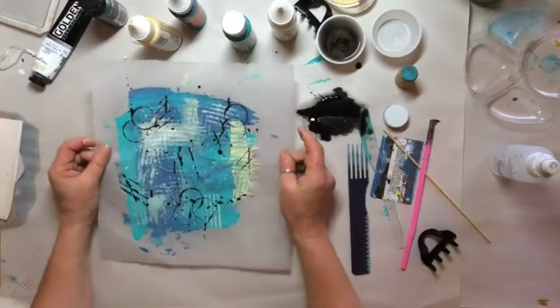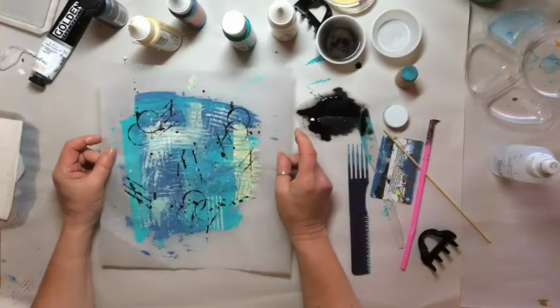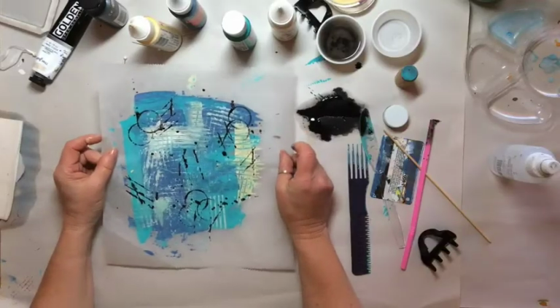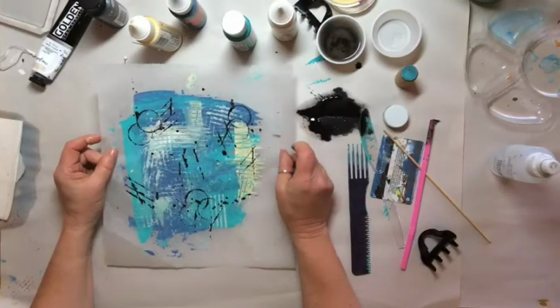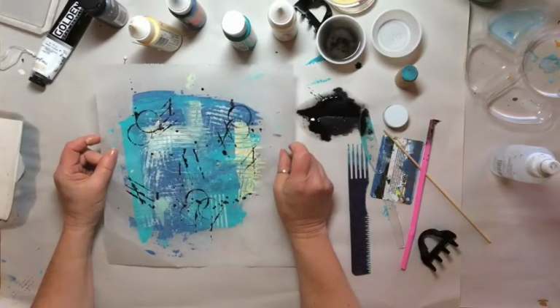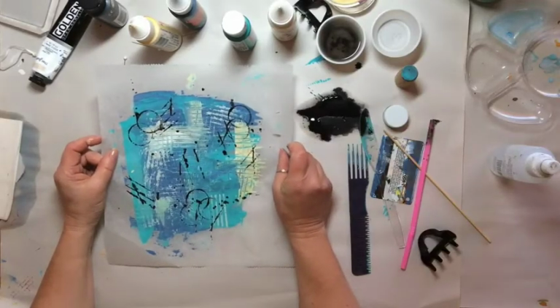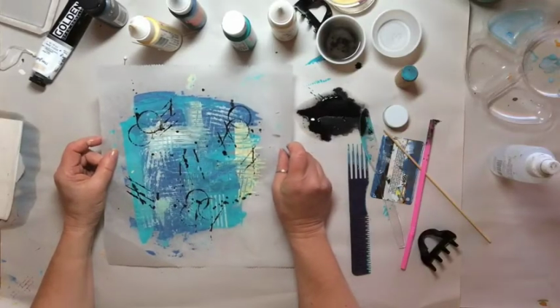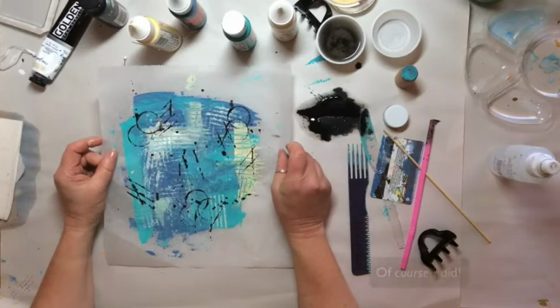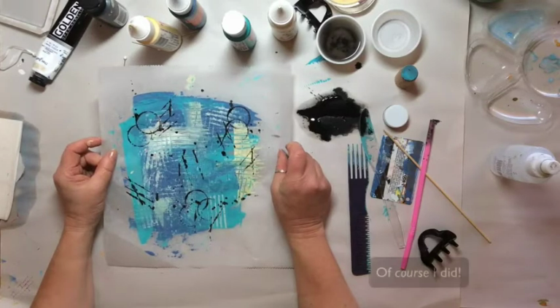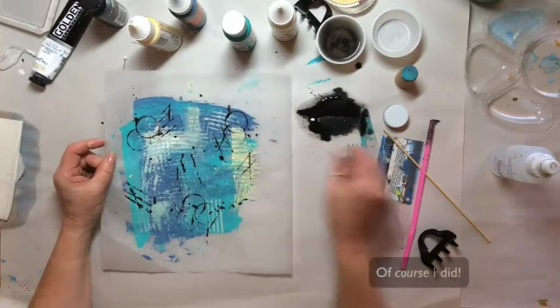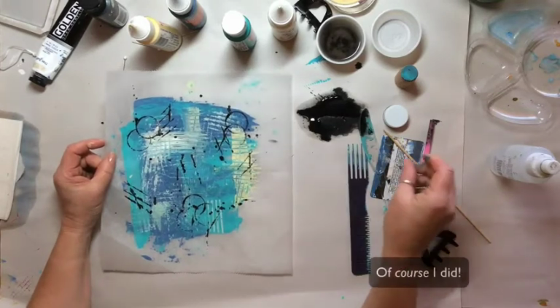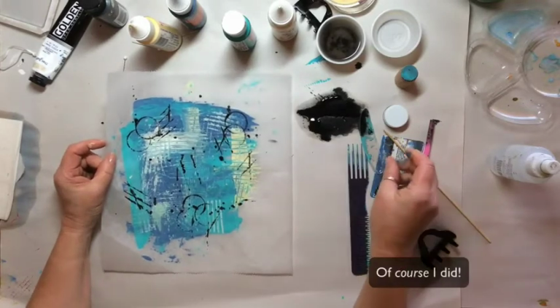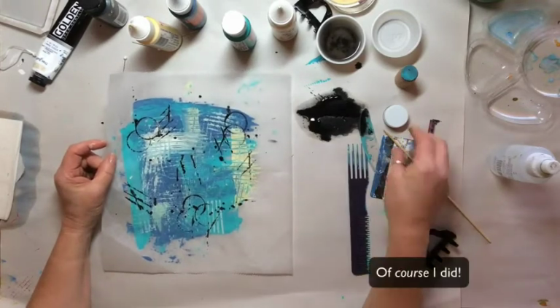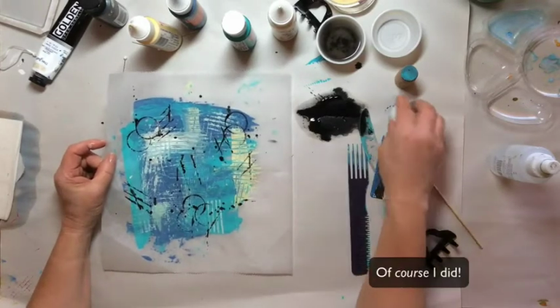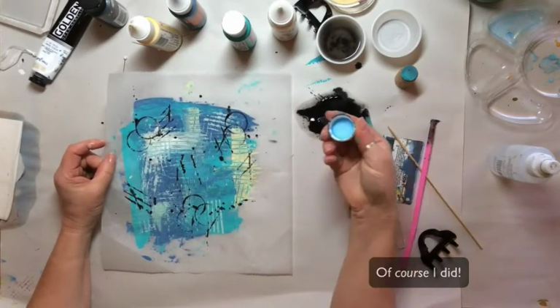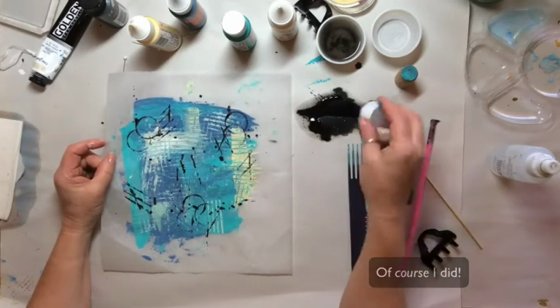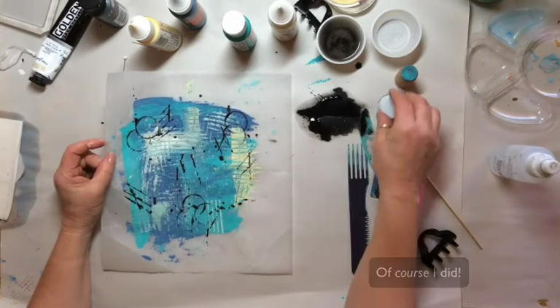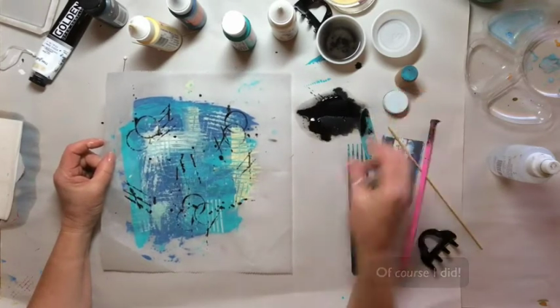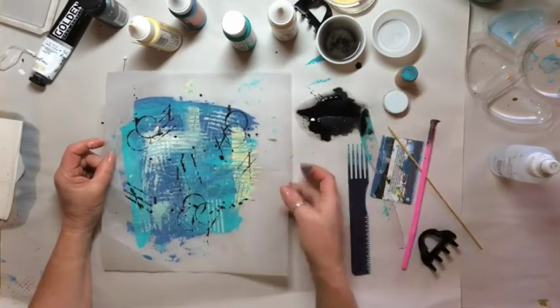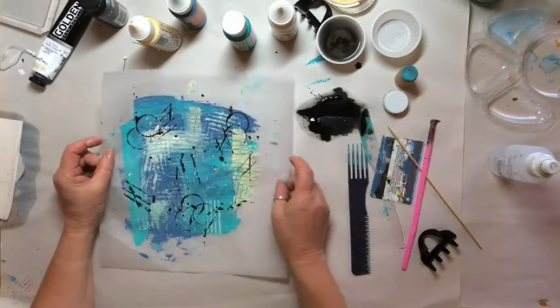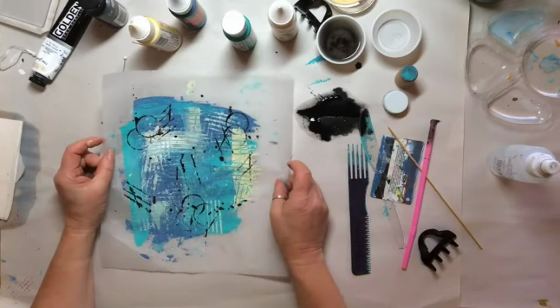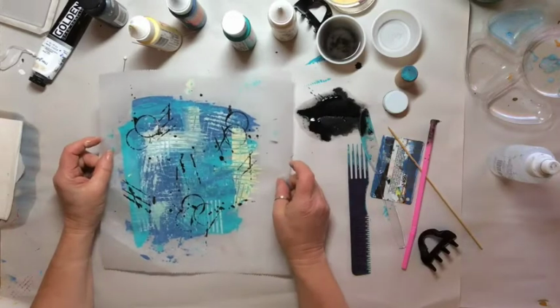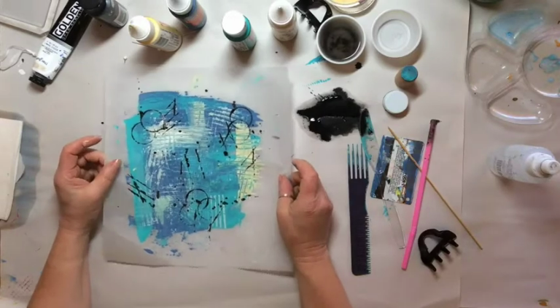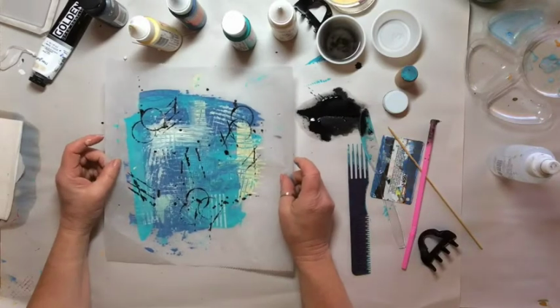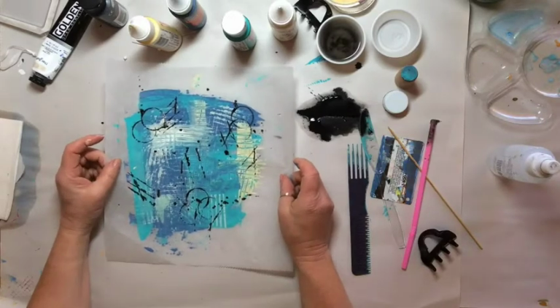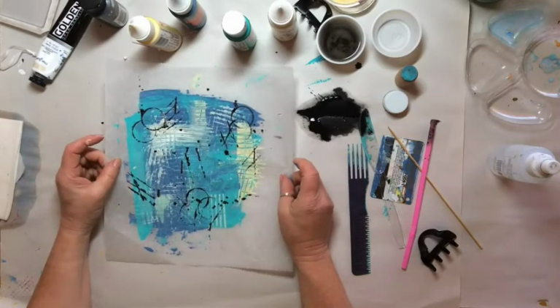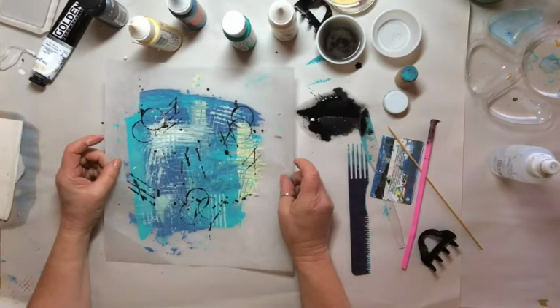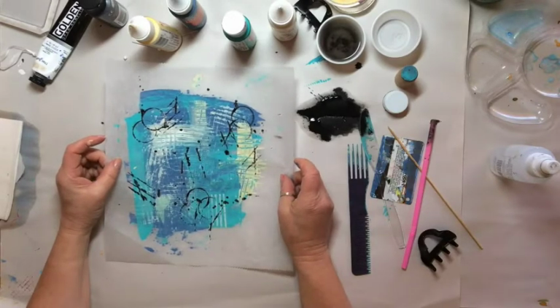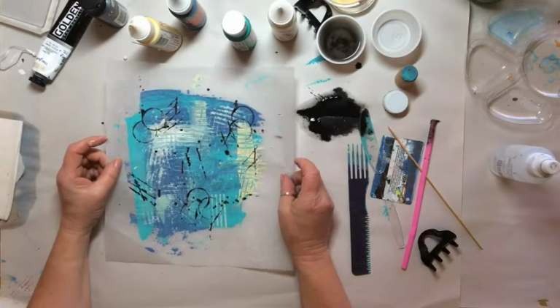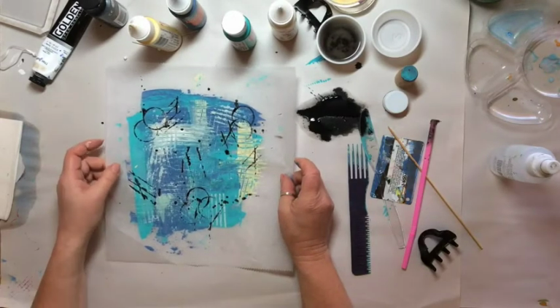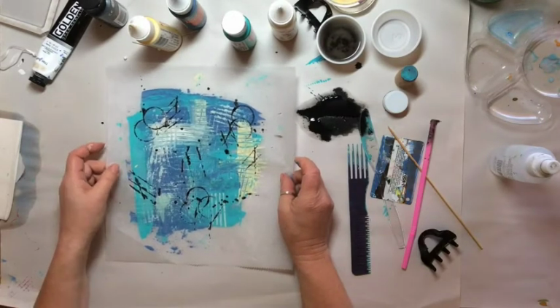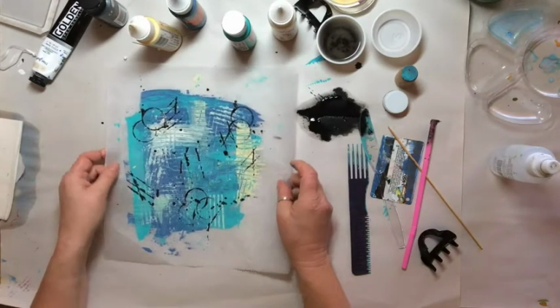I decided I needed to add a little more black, so I just used the cap here and added some more of this black ink since I already had it mixed up. But I really want to try another one, so let's do that.